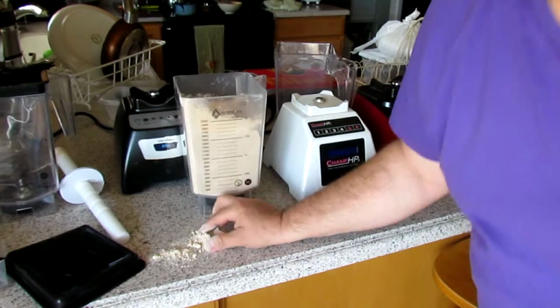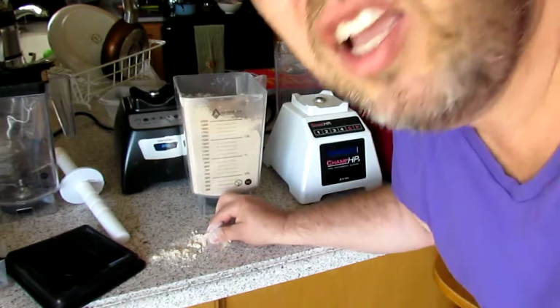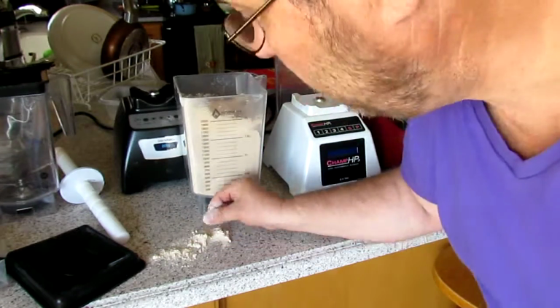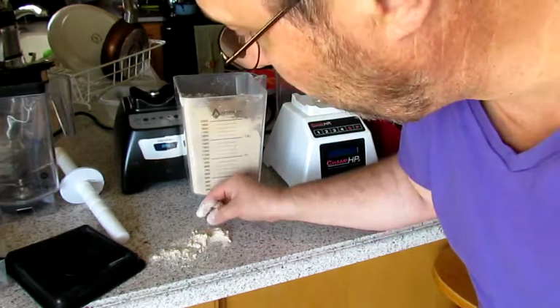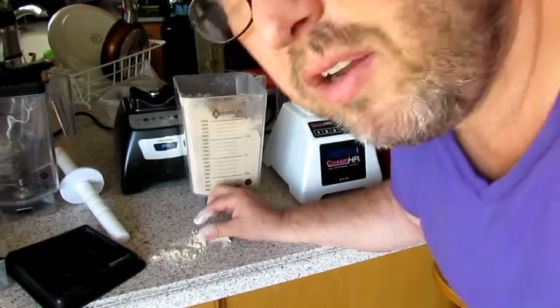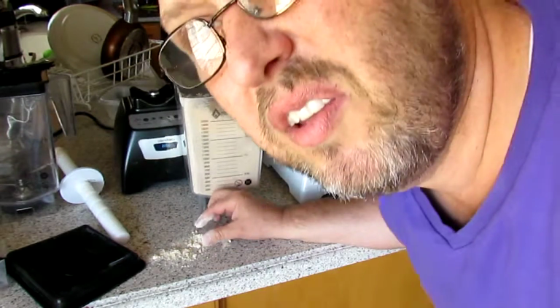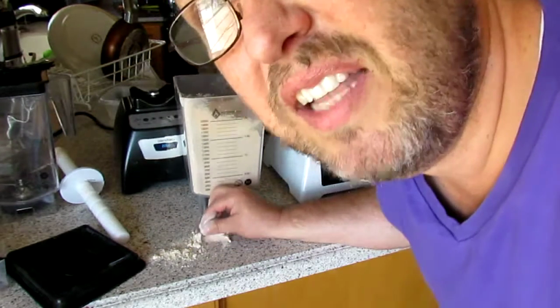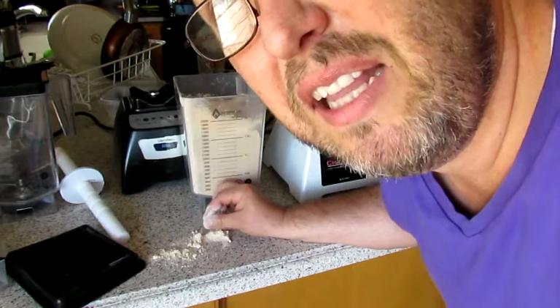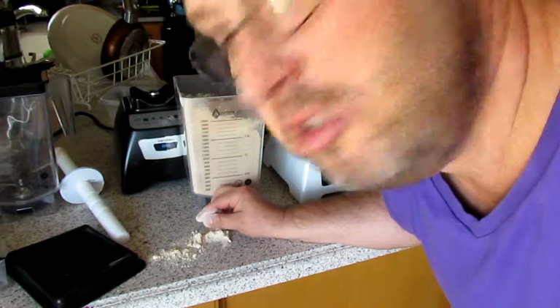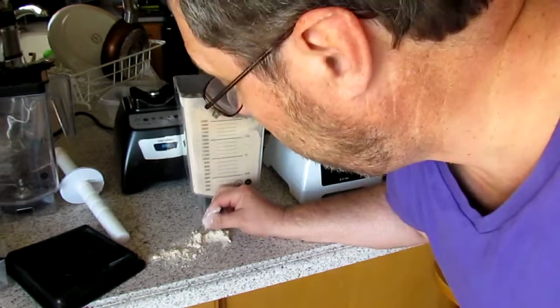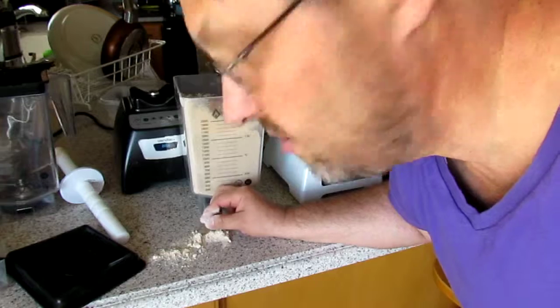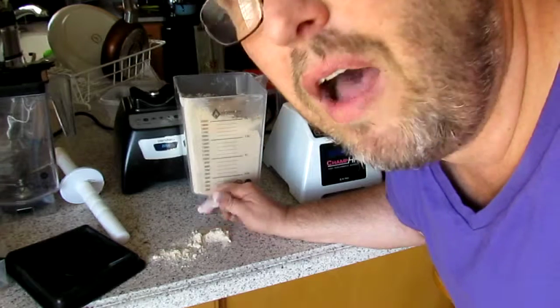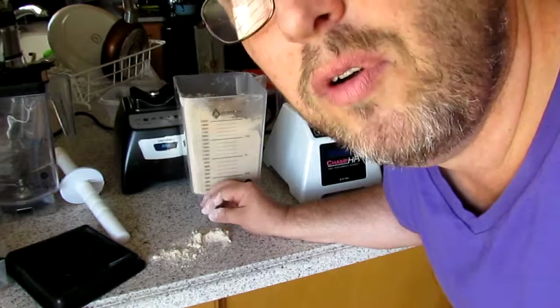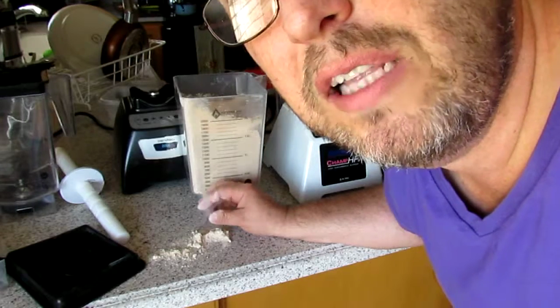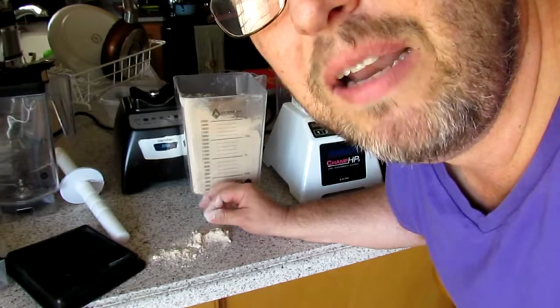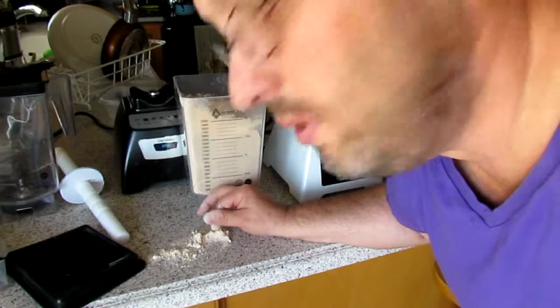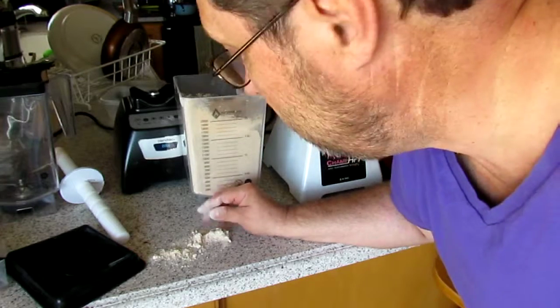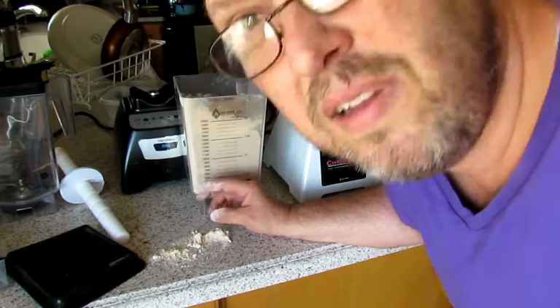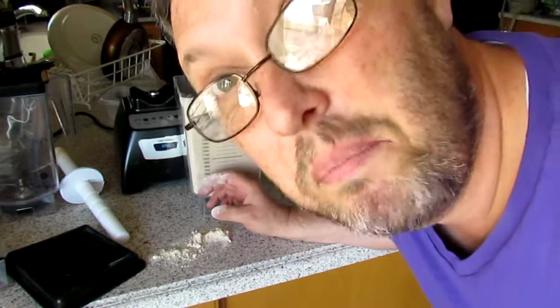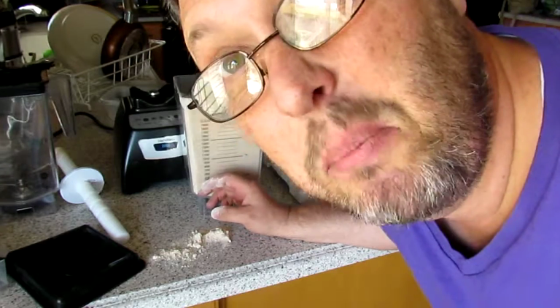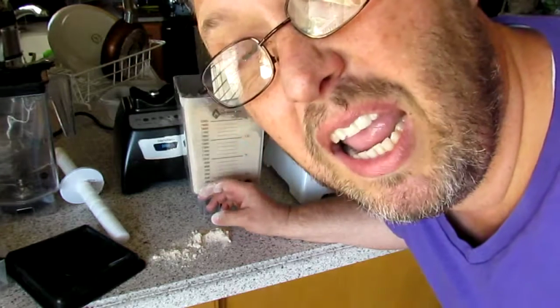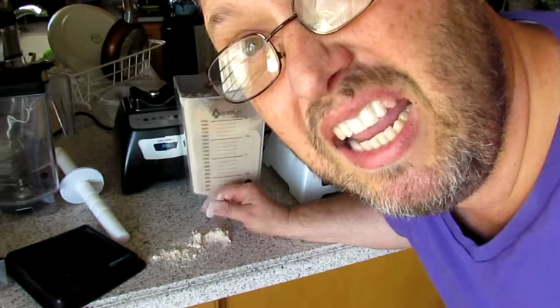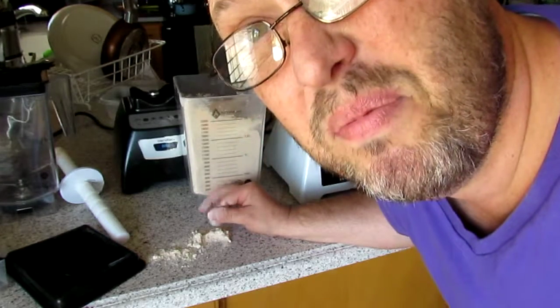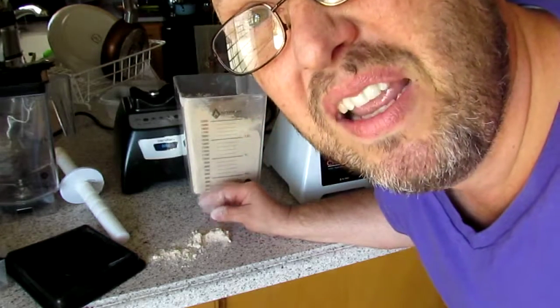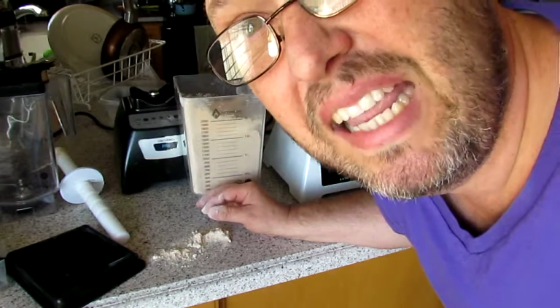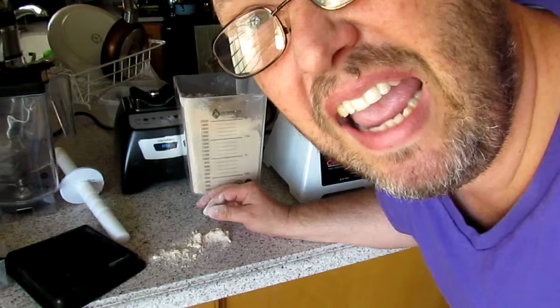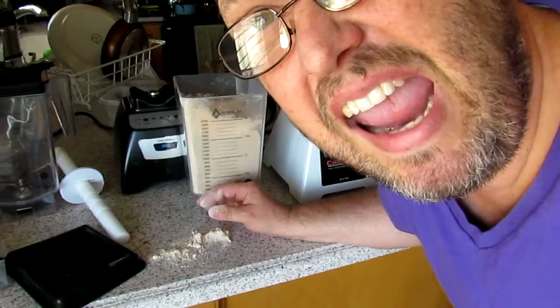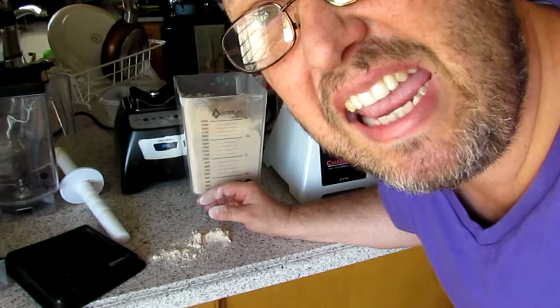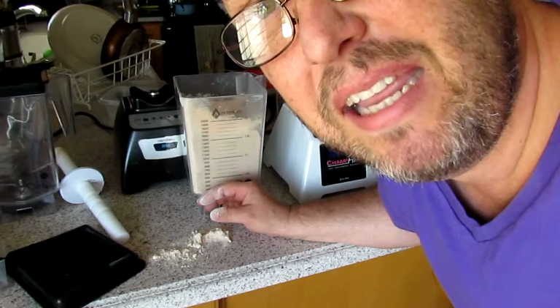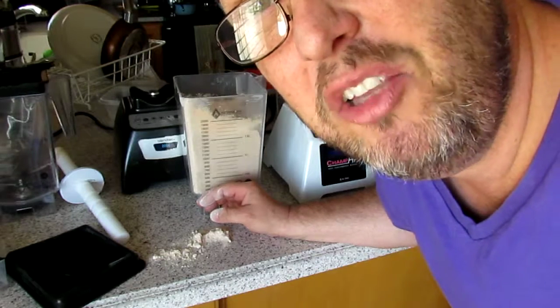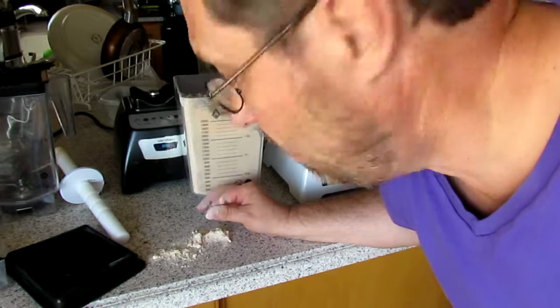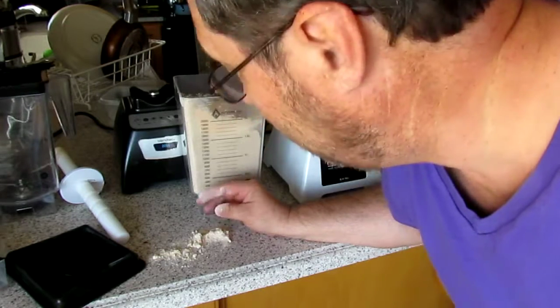It's pretty good flour. It's definitely usable as flour for all intended purposes — making bread, making cake, making all your beautiful things.